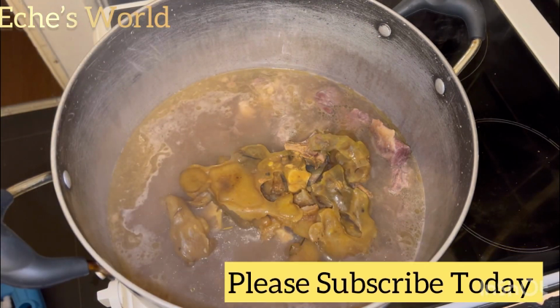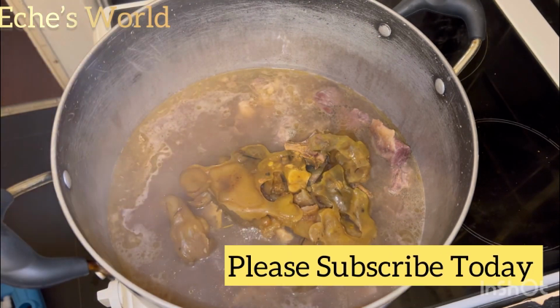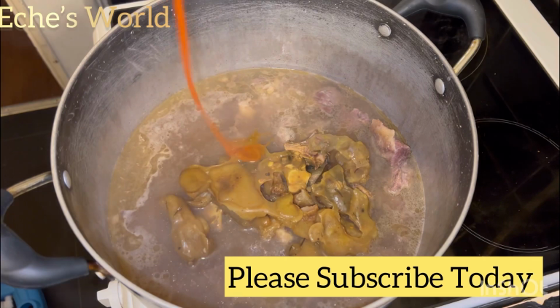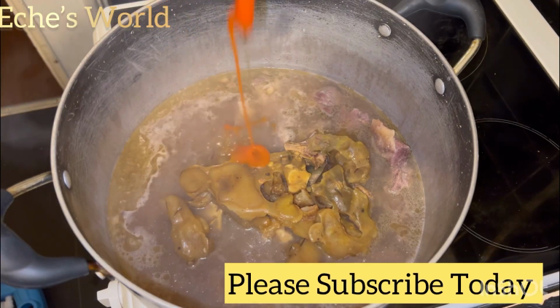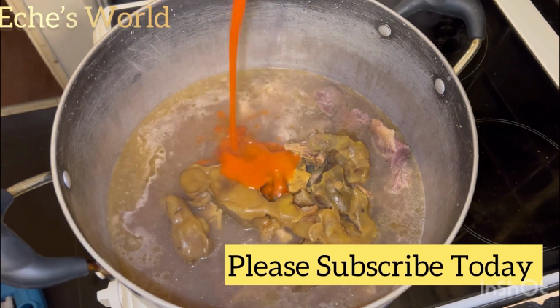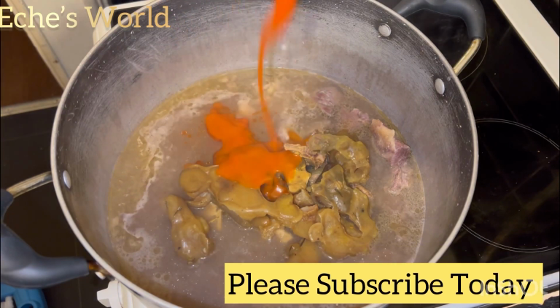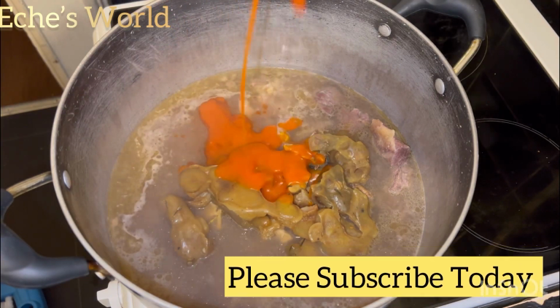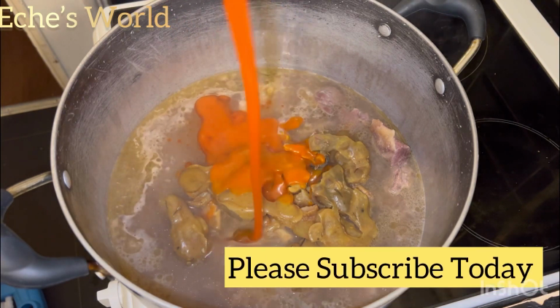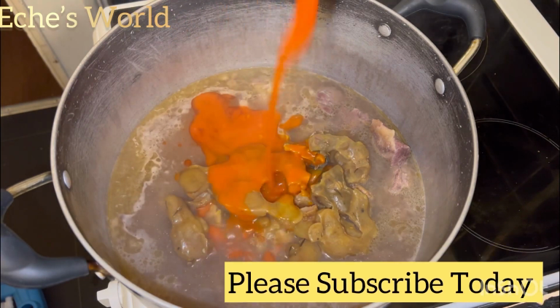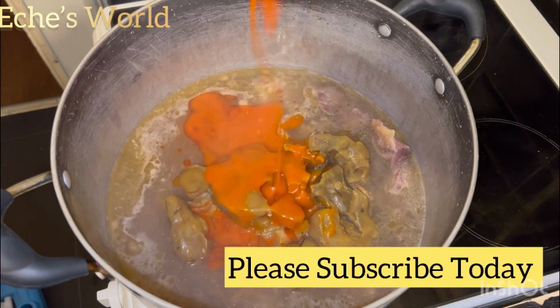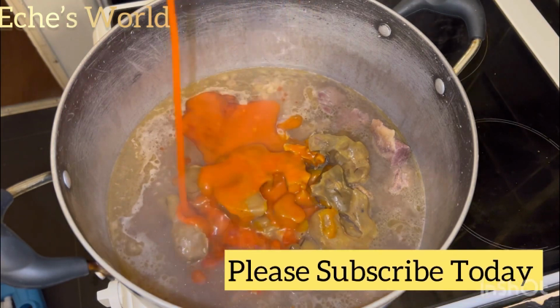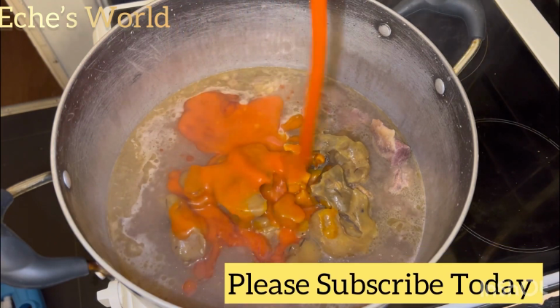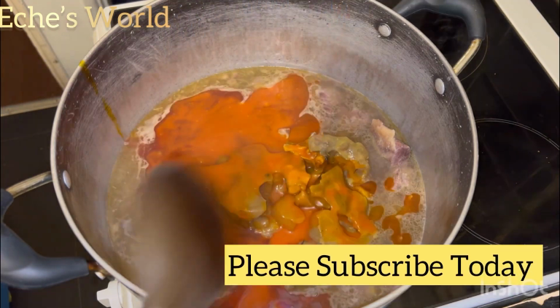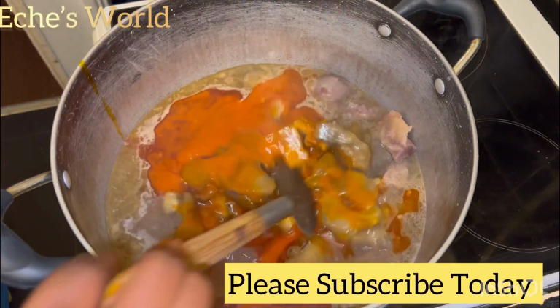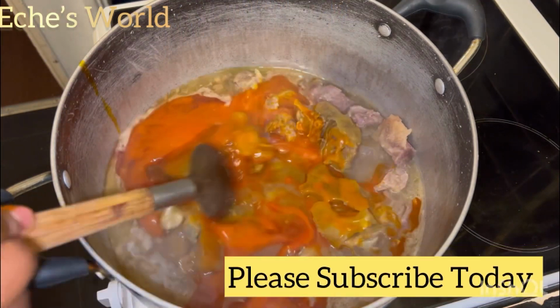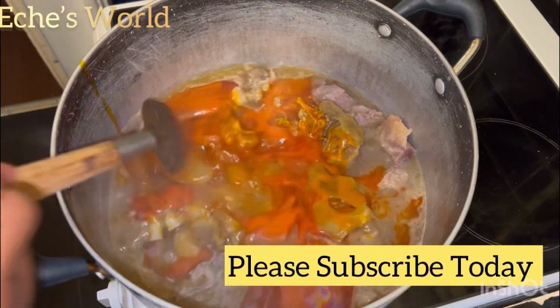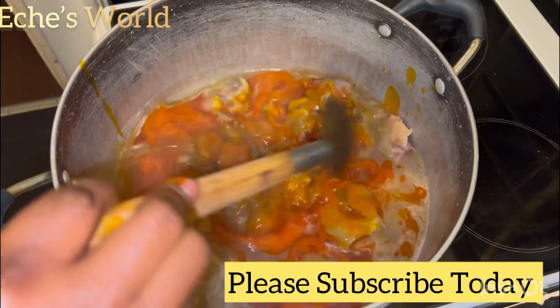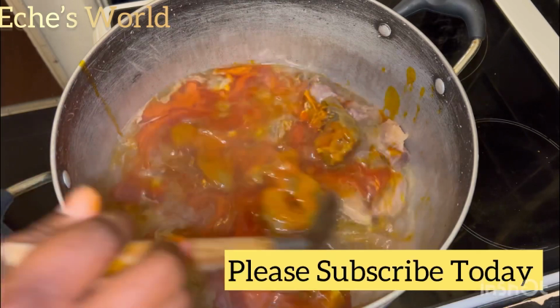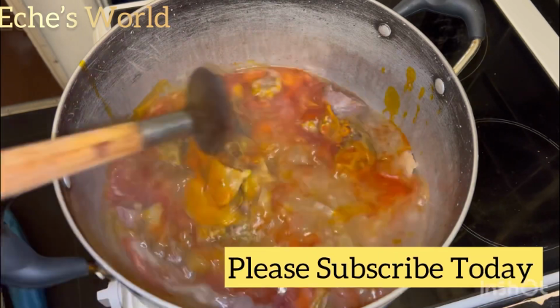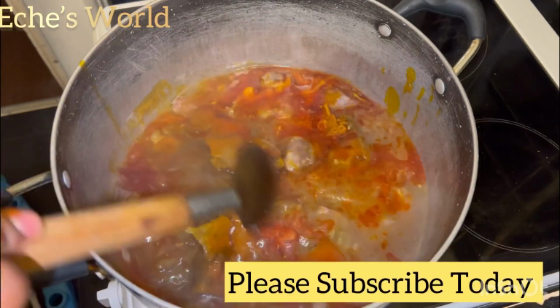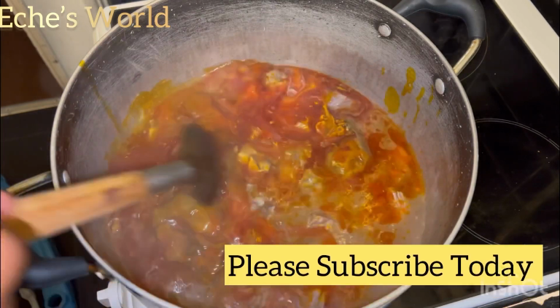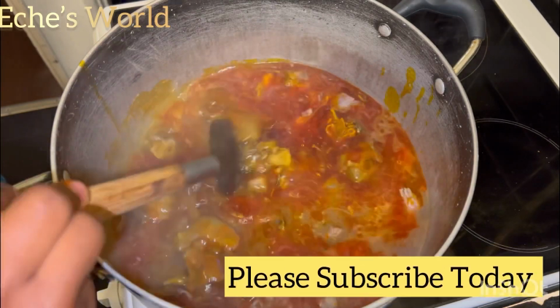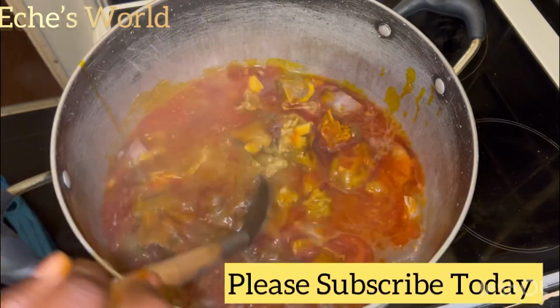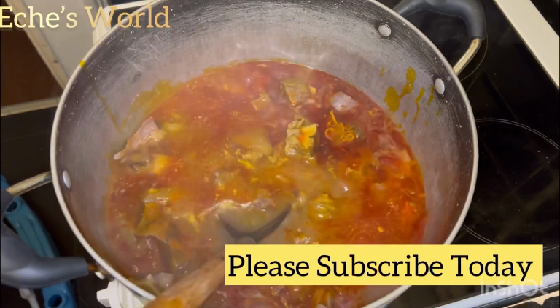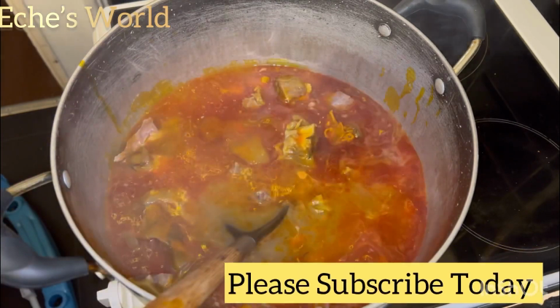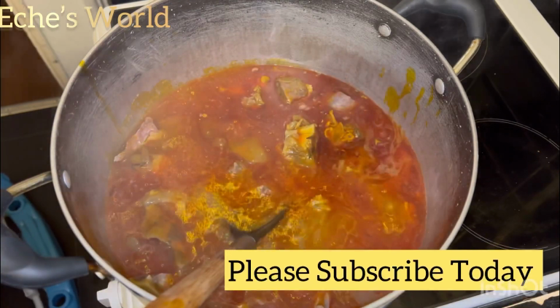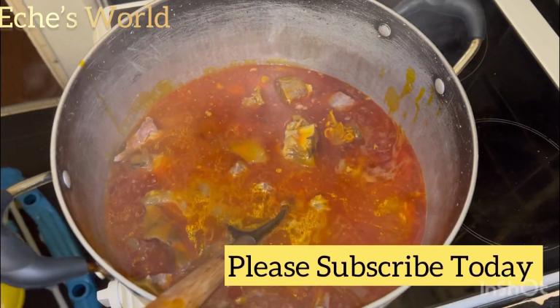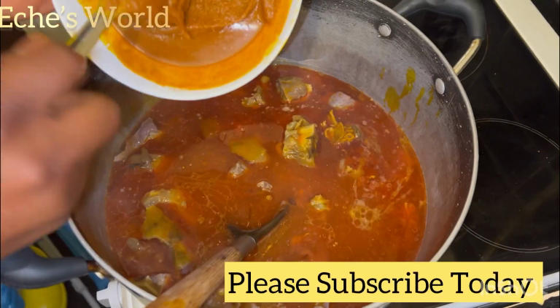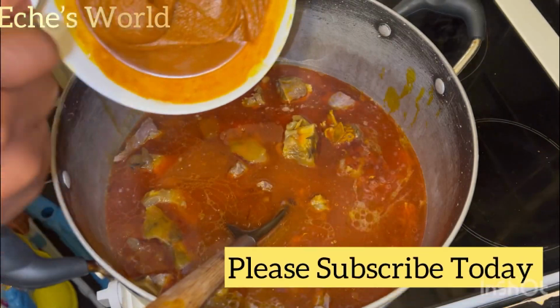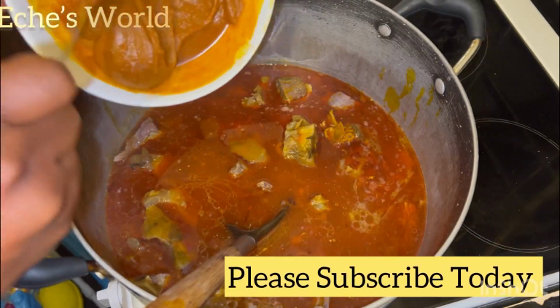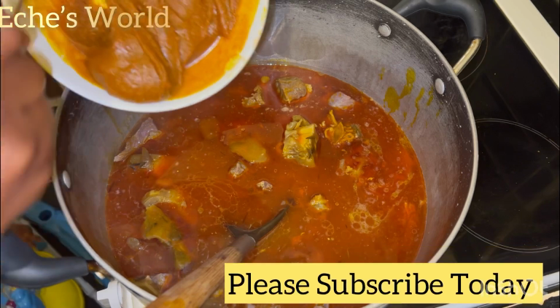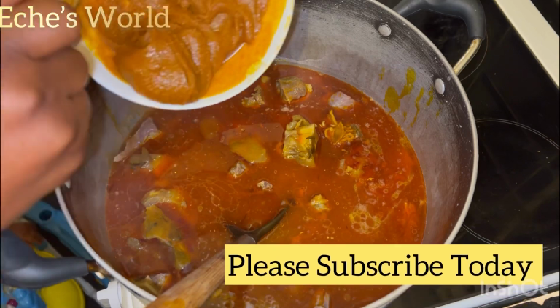Now I introduce my cow foot. This cow foot is already cooked. Add in your oil and give that a good mix. Then it's time to add the achi.